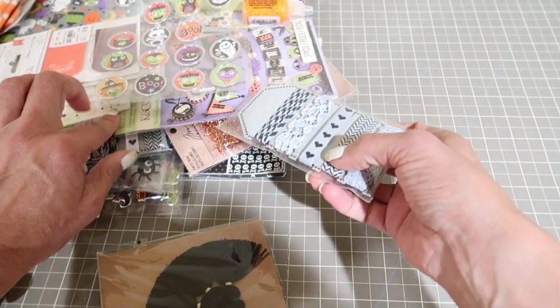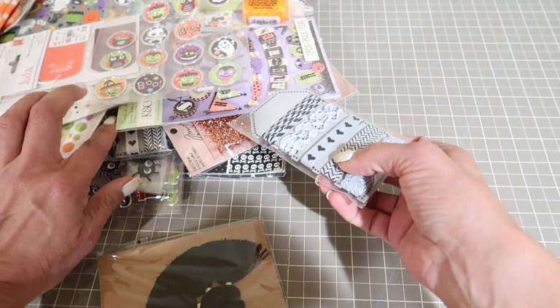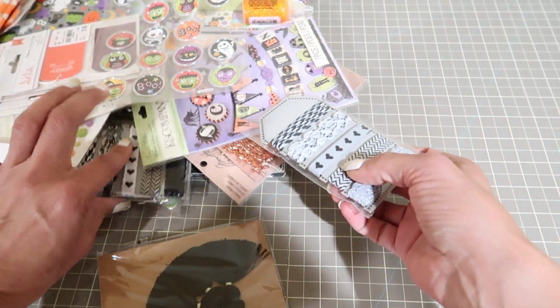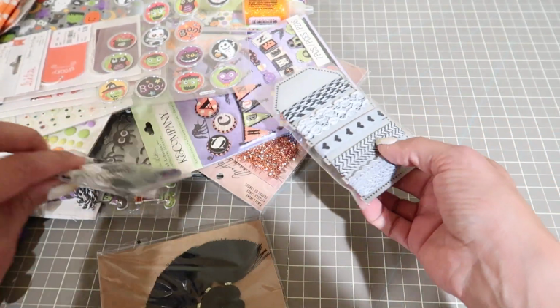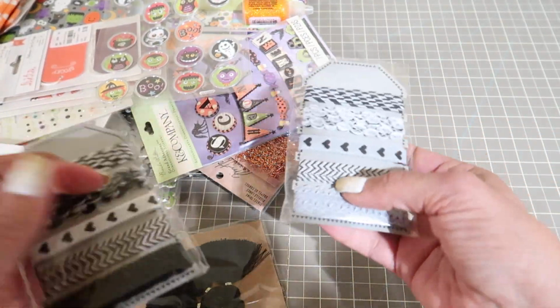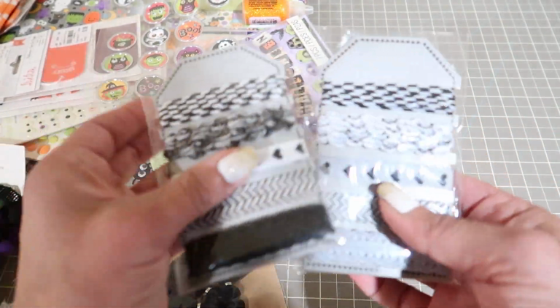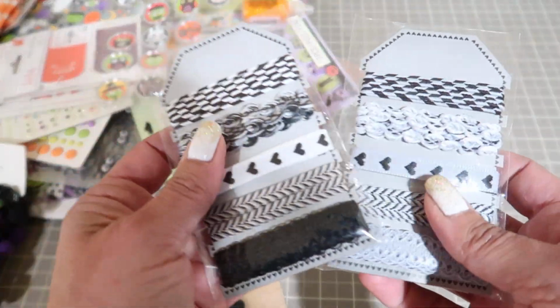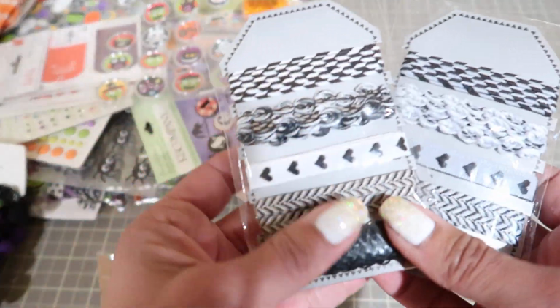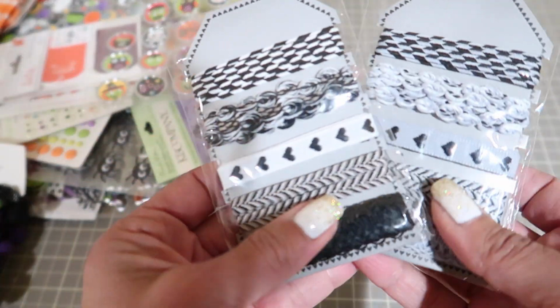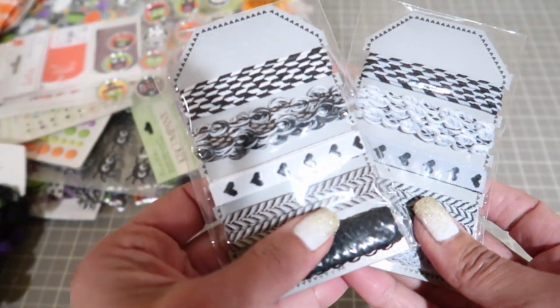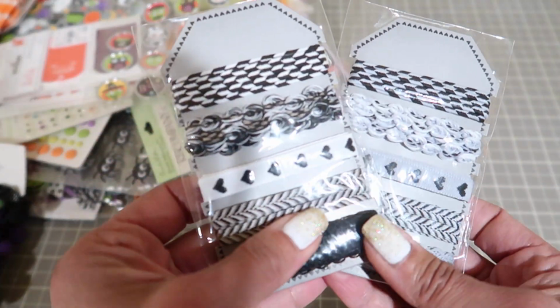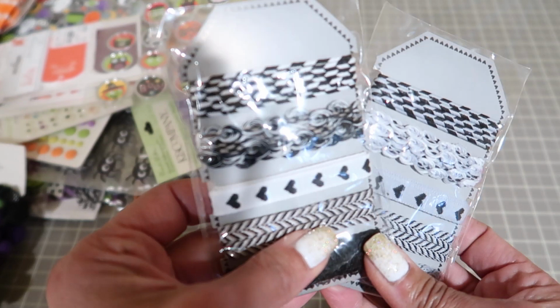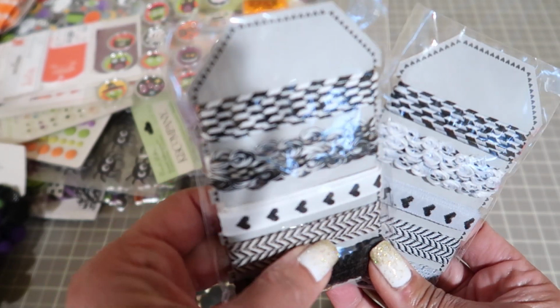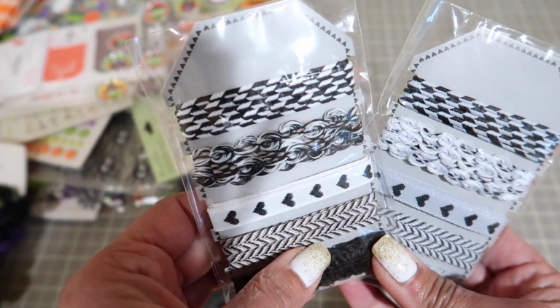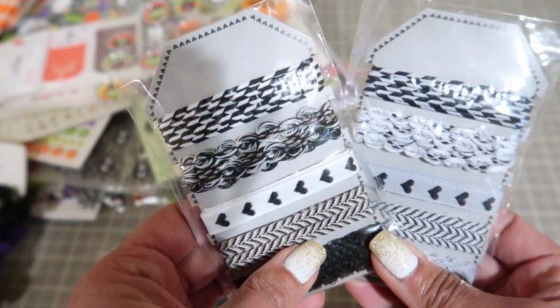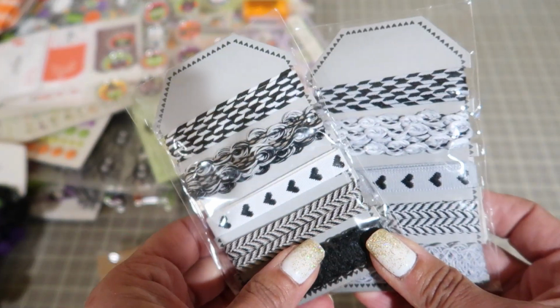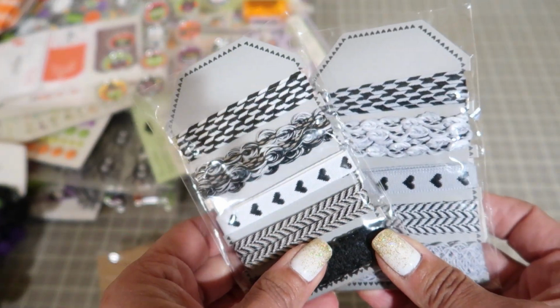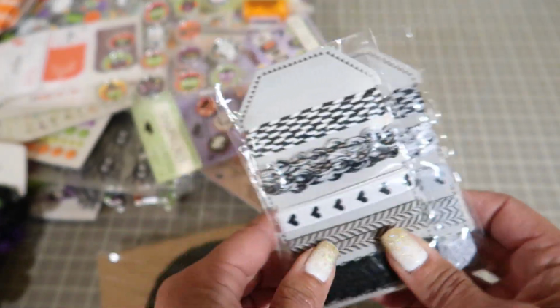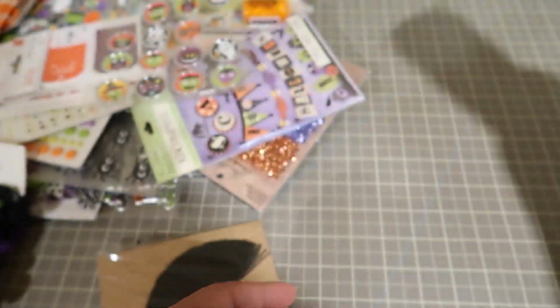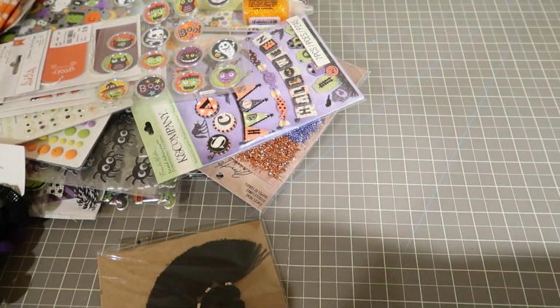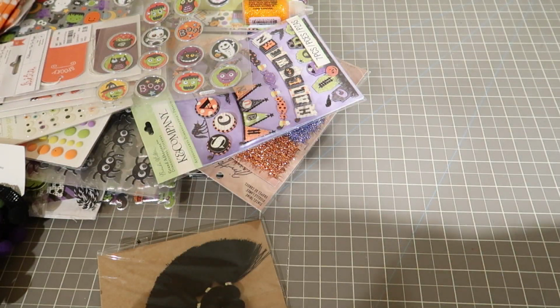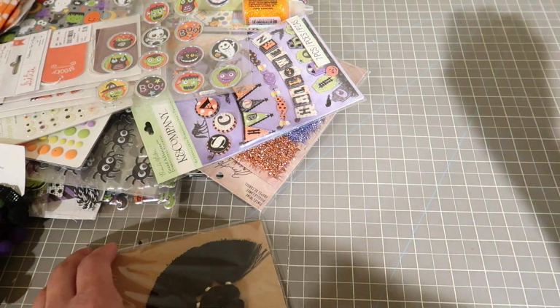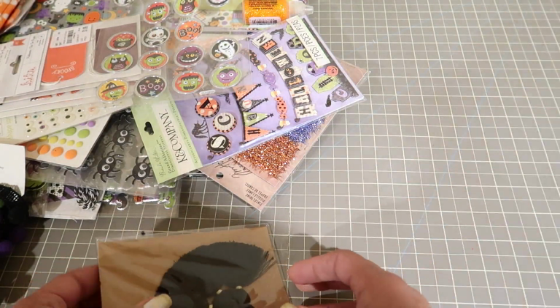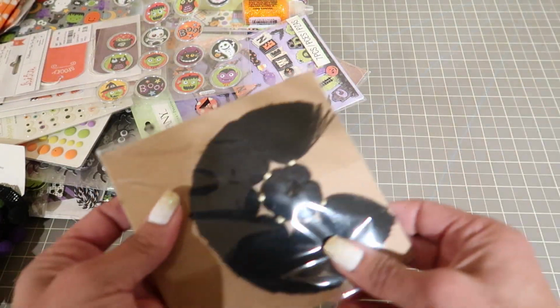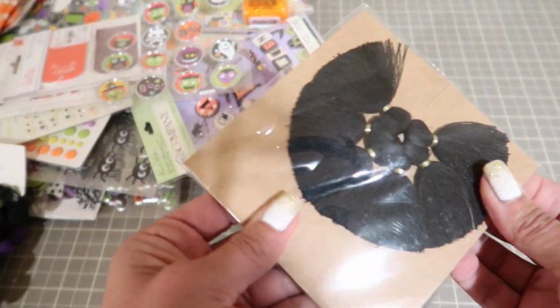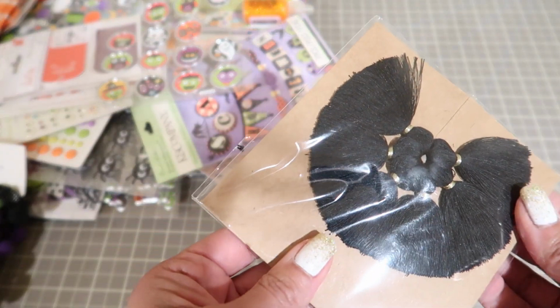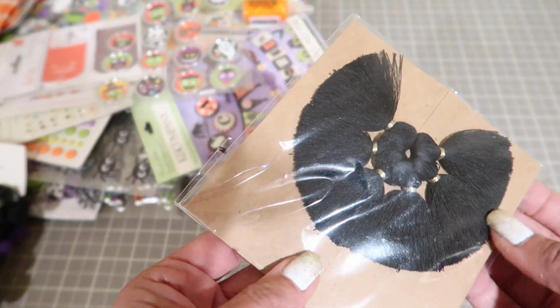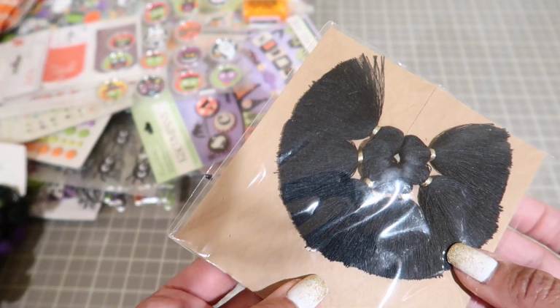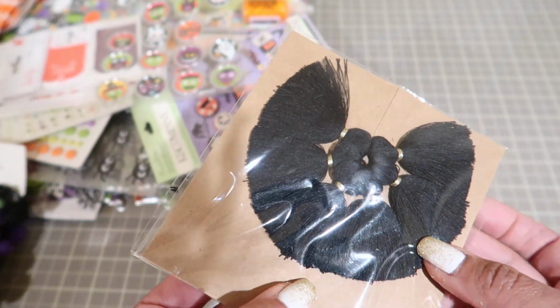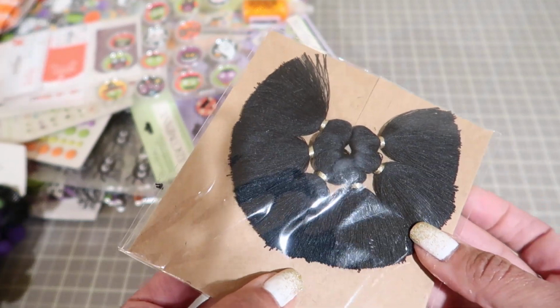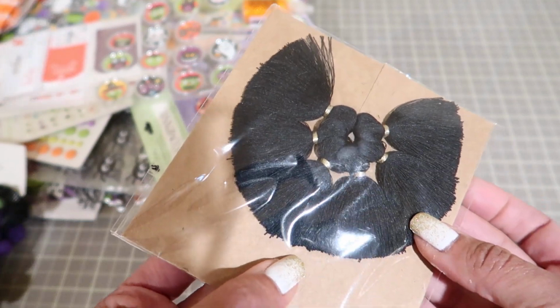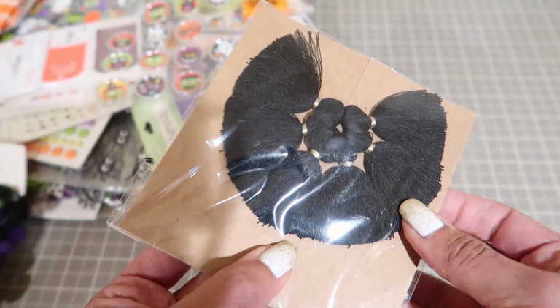You have two of these - they're just gray and black ribbons. You're going to get these black tassels from Michael's.